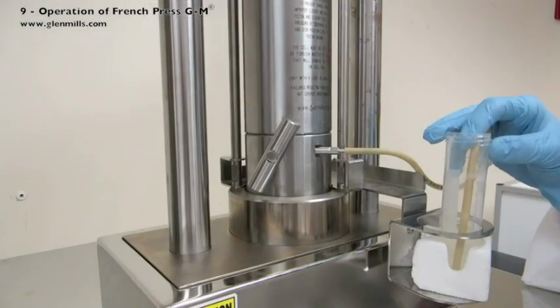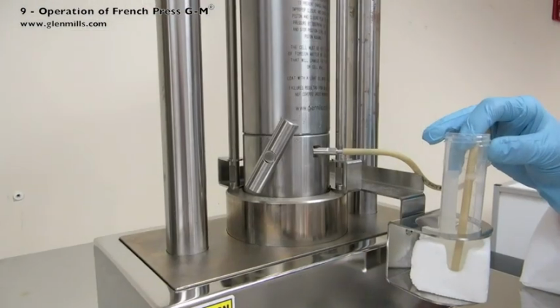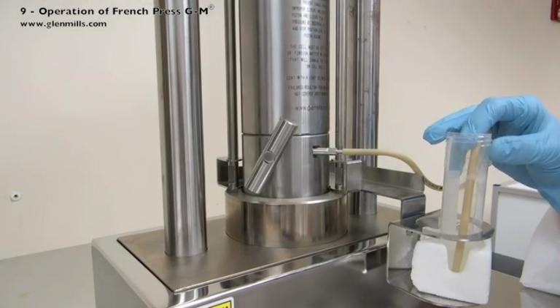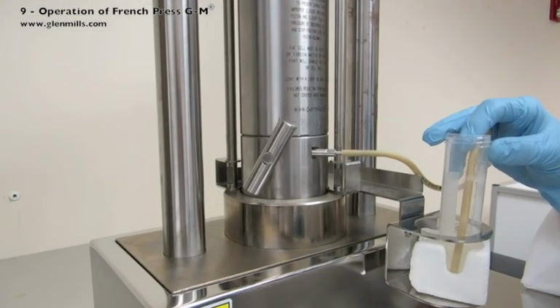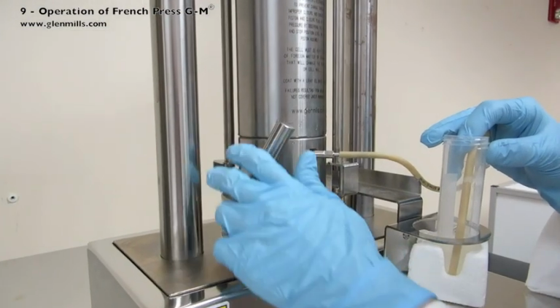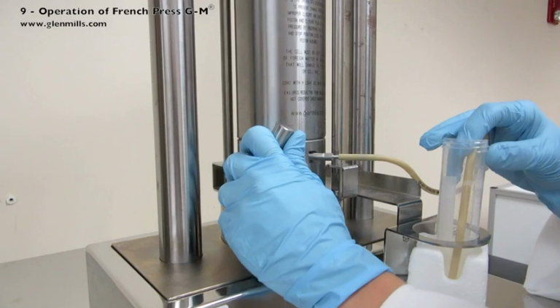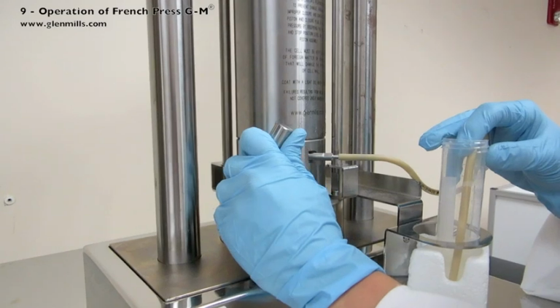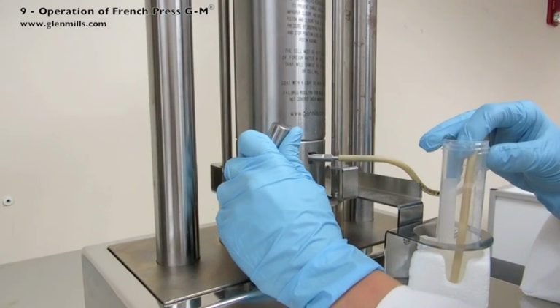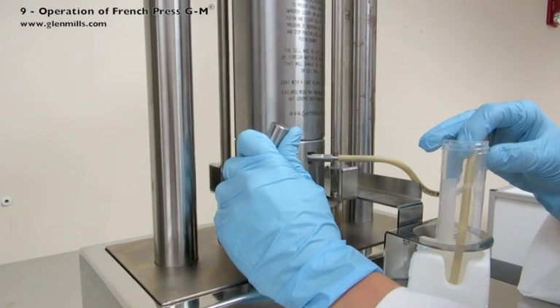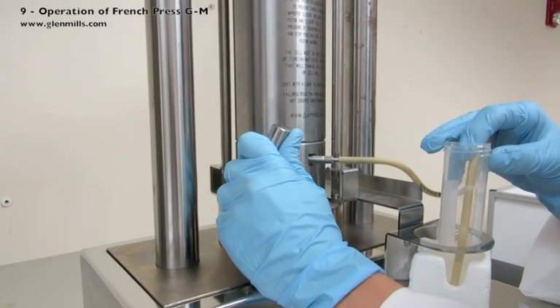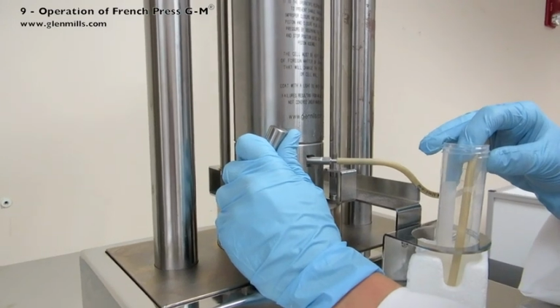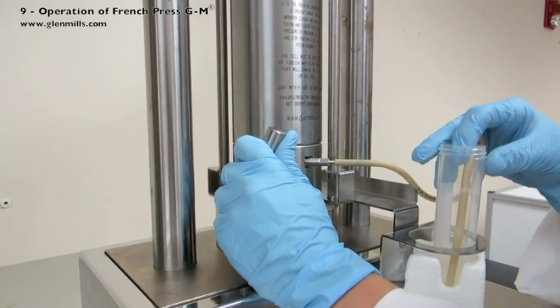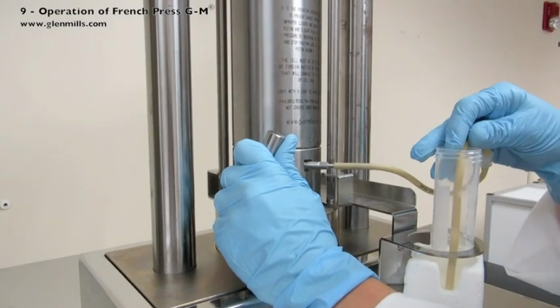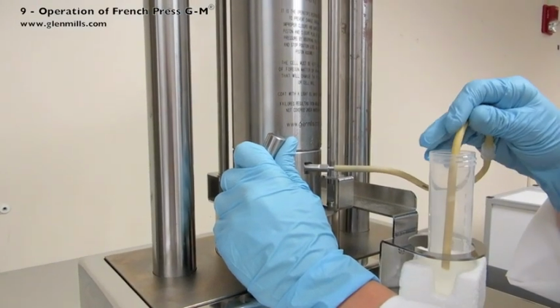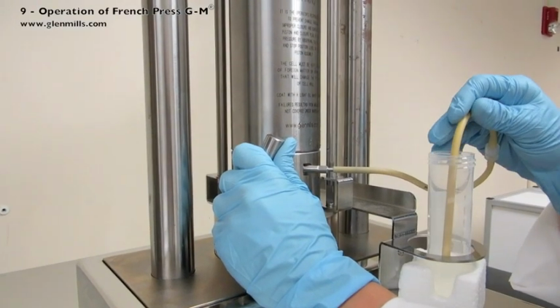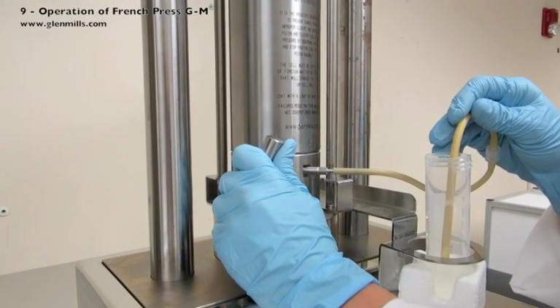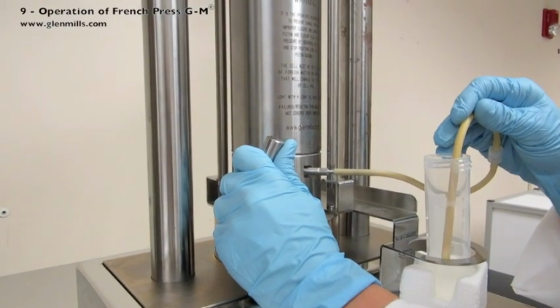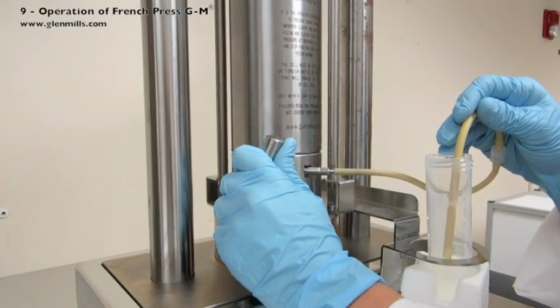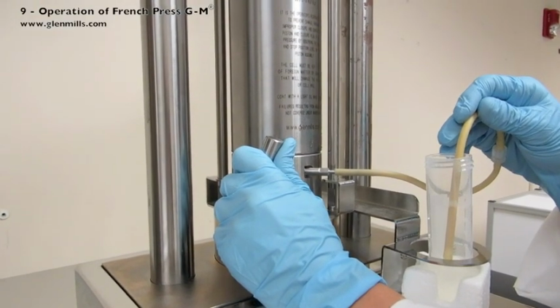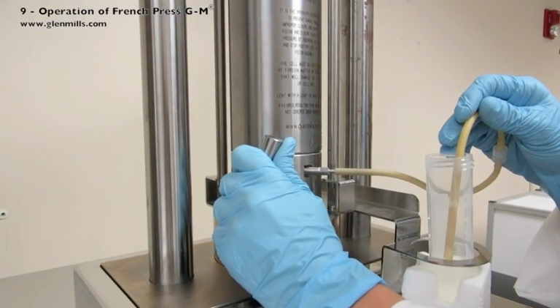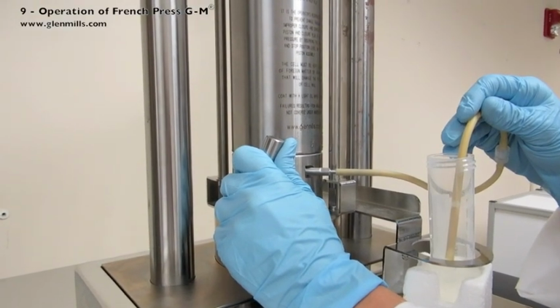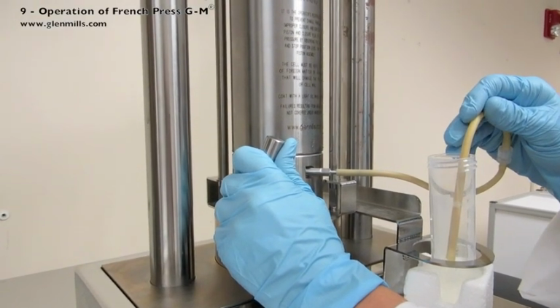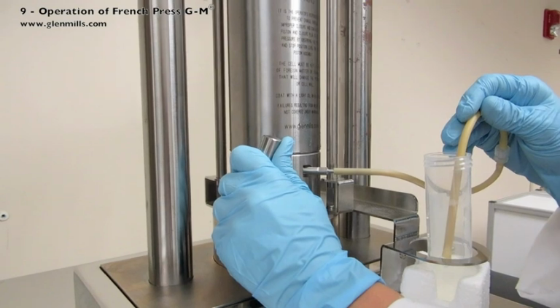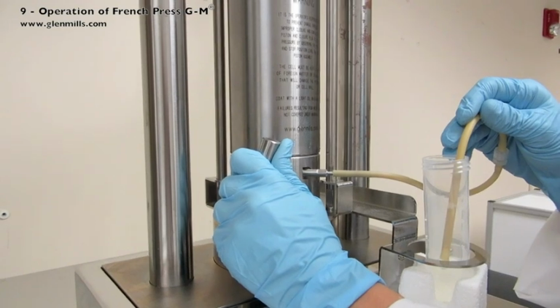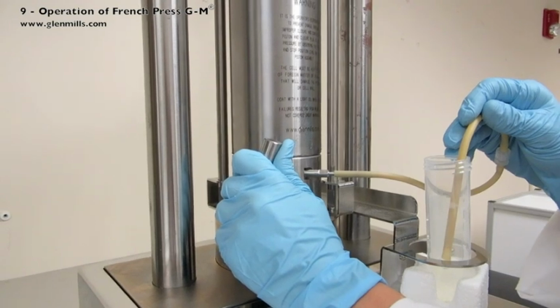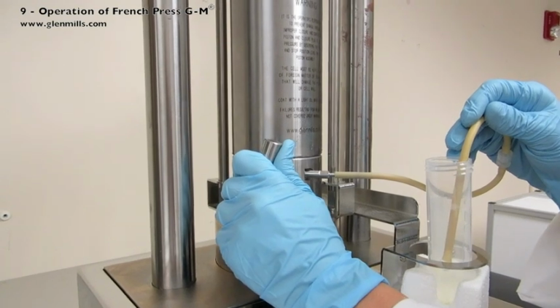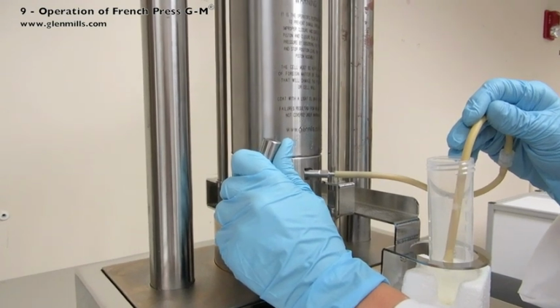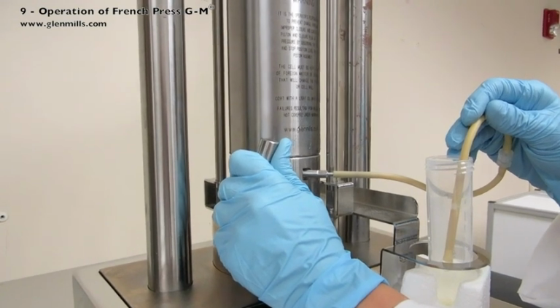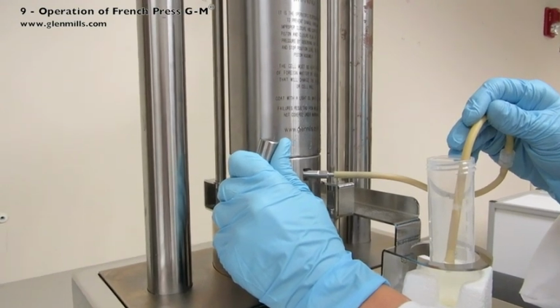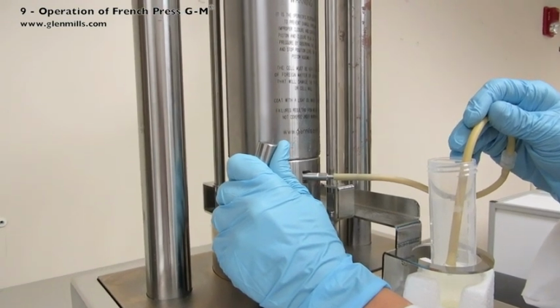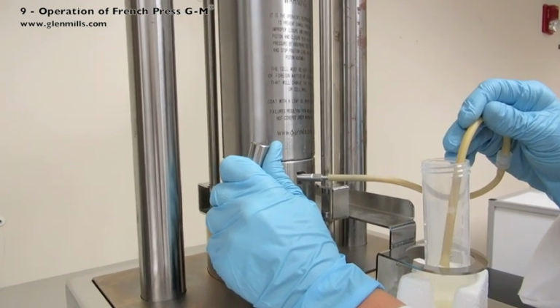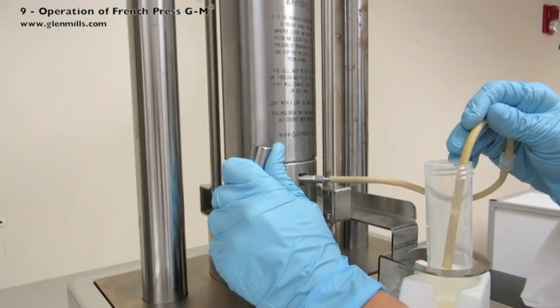Slightly turn the sample valve assembly counter-clockwise to allow the sample to exit the sample outlet tube. Direct the sample dripping out towards the collection beaker.